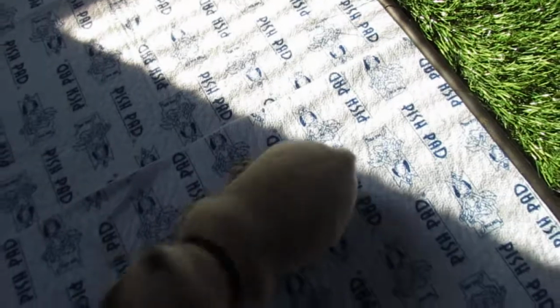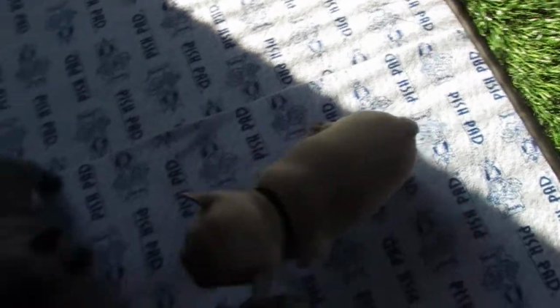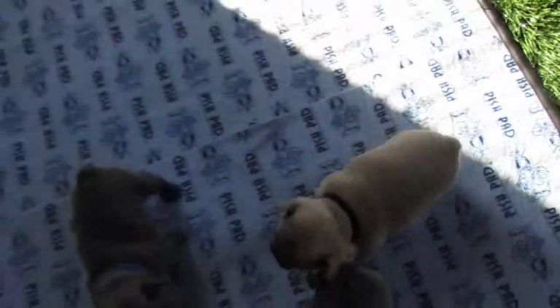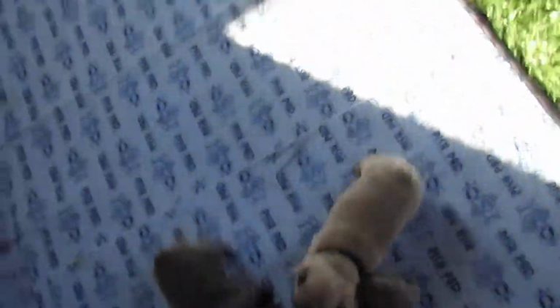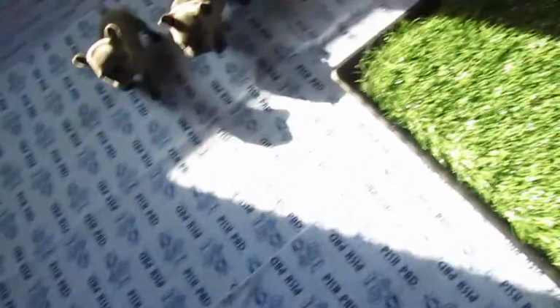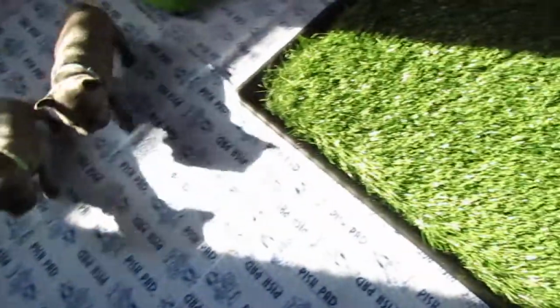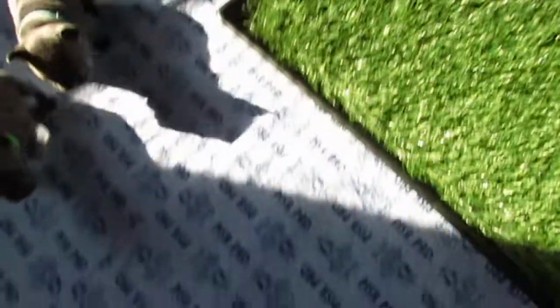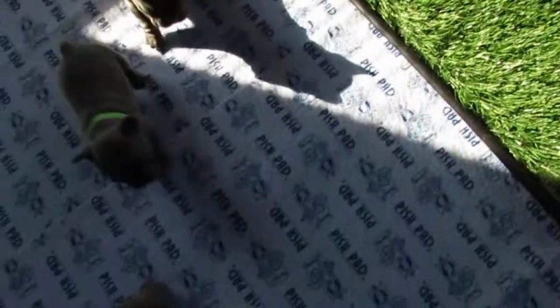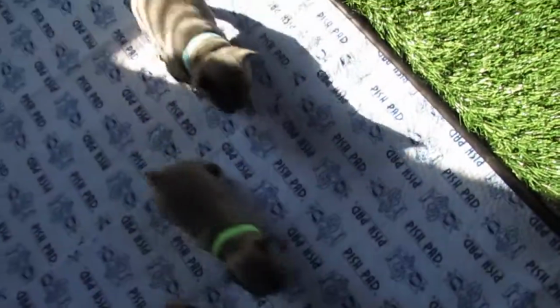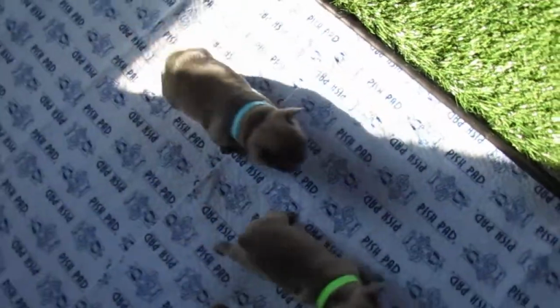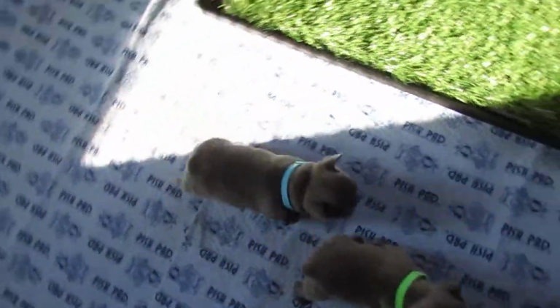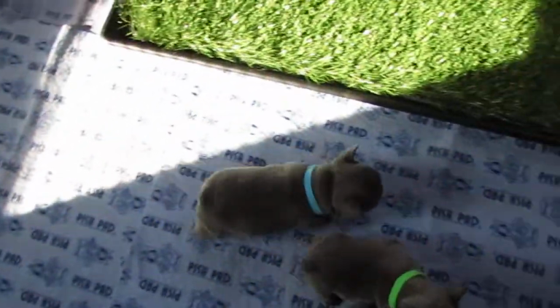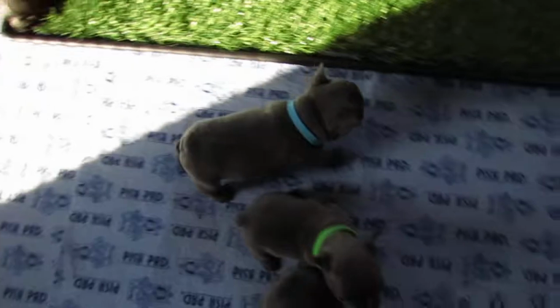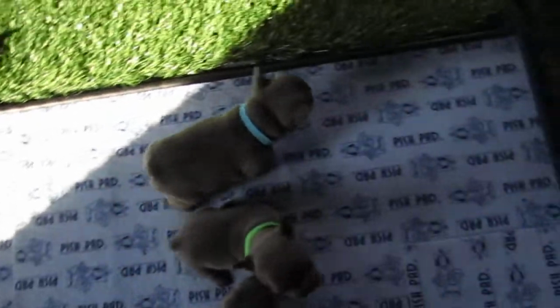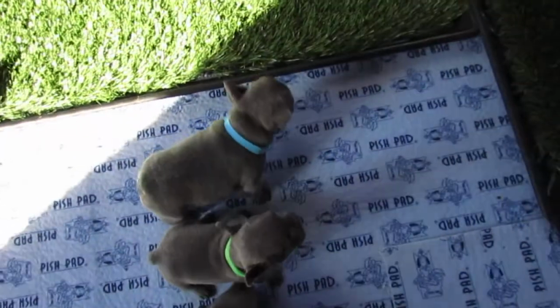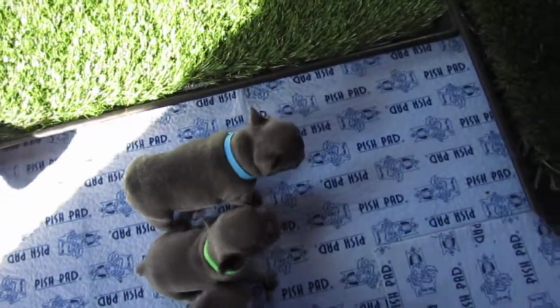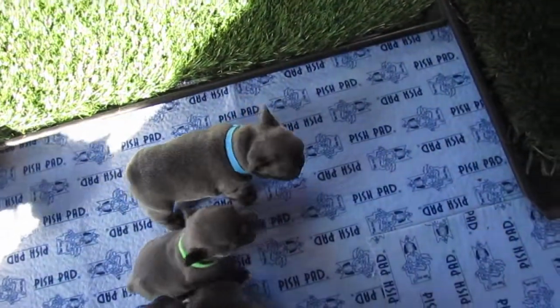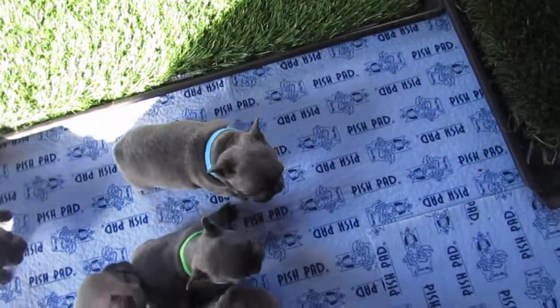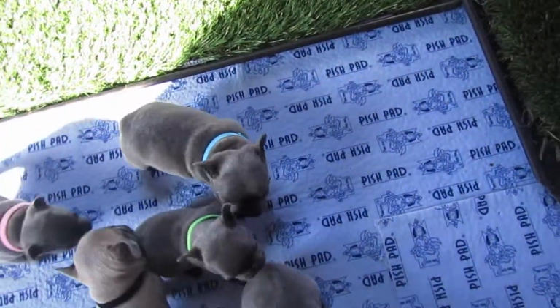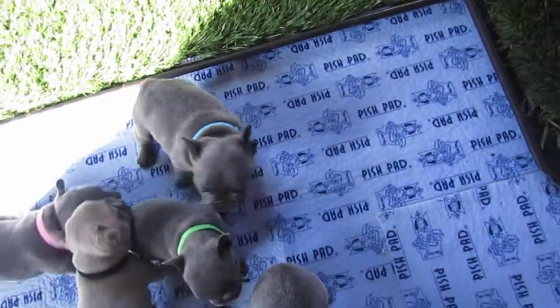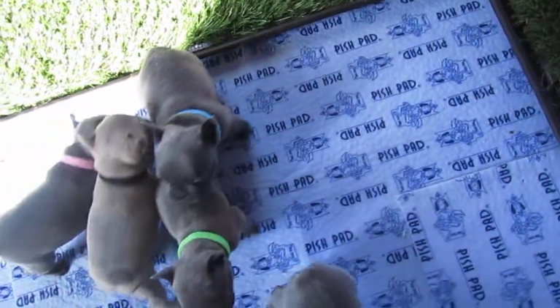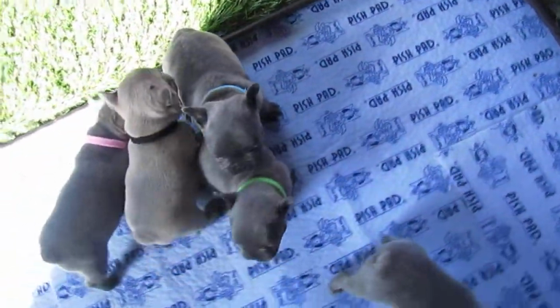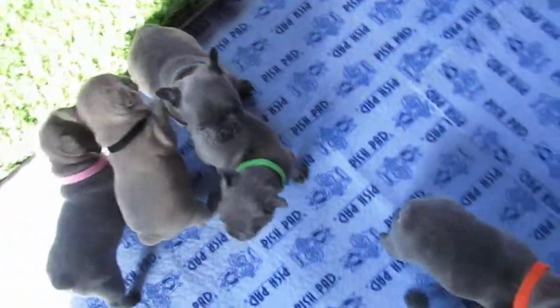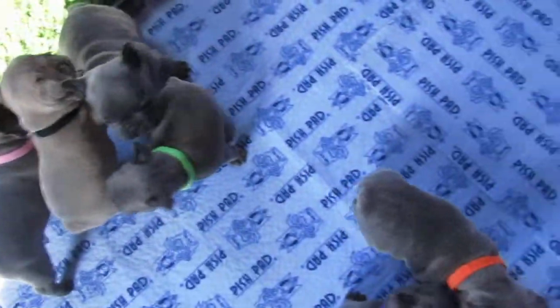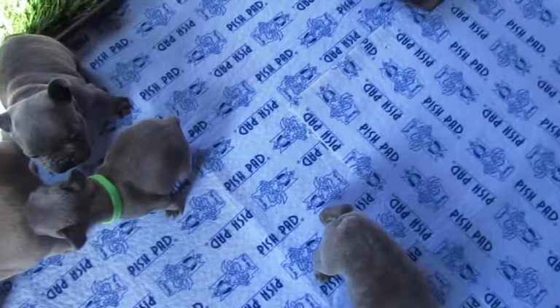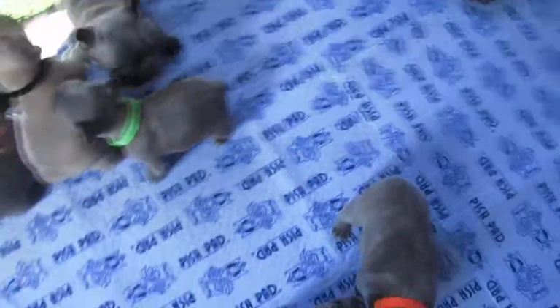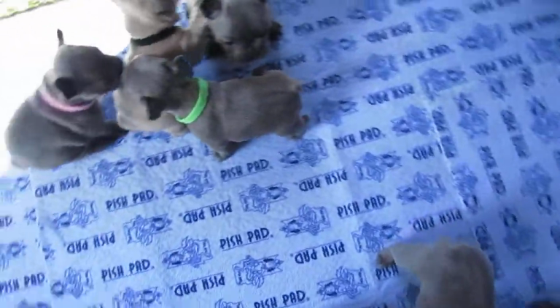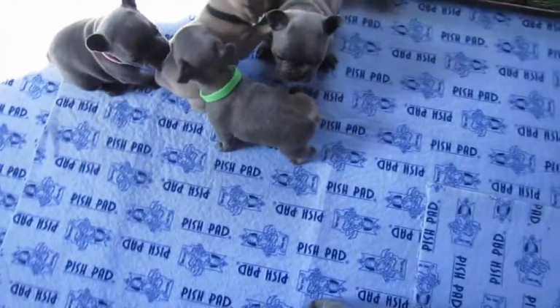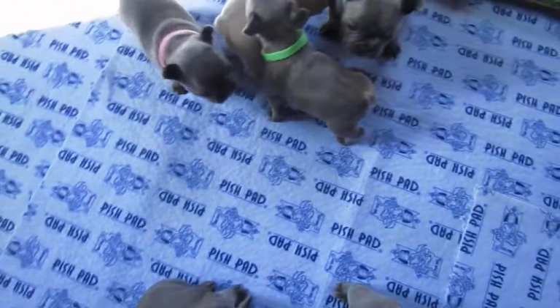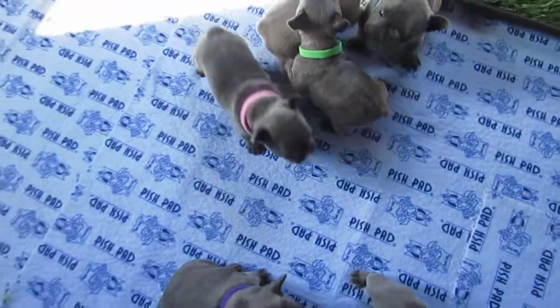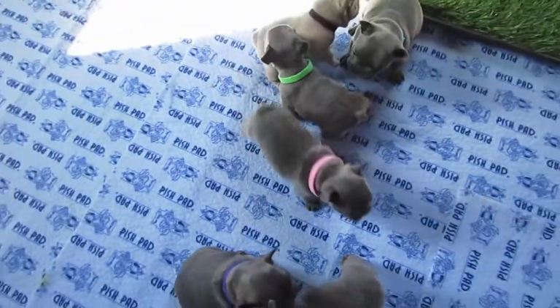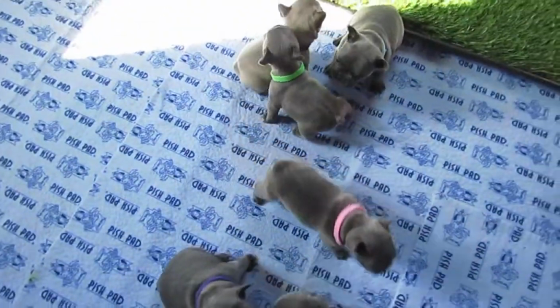They're all getting so big. They're ready to eat, but we're not quite there yet. Mama fed this morning, and today is the first day — their puppies are 4 weeks old today. So today is the first day of weaning as well.